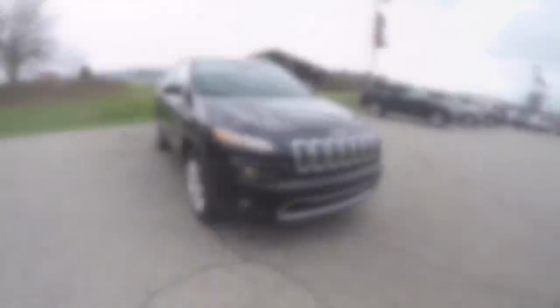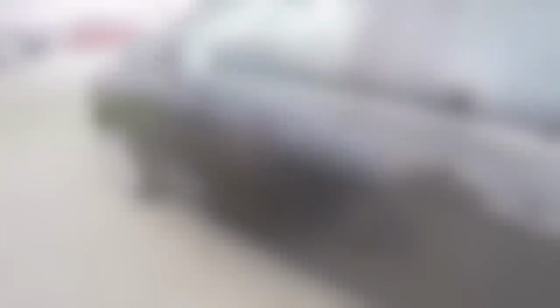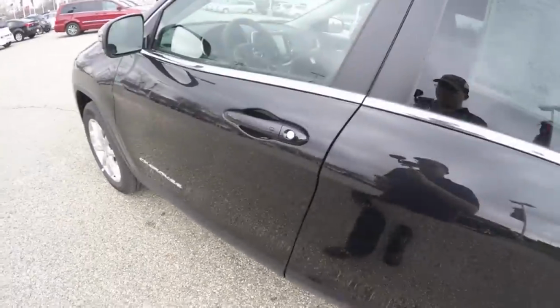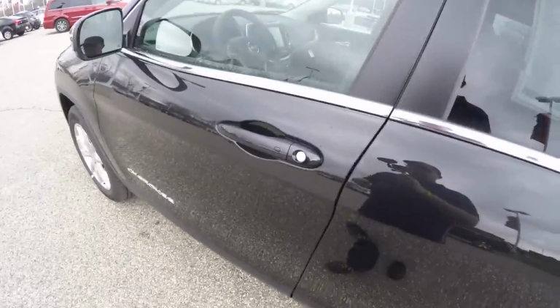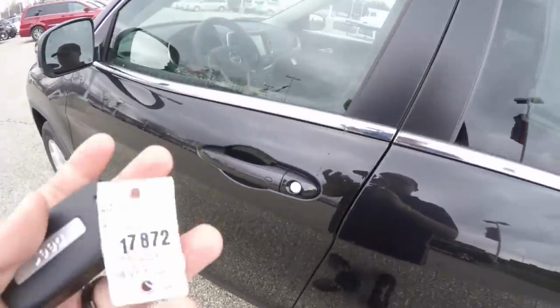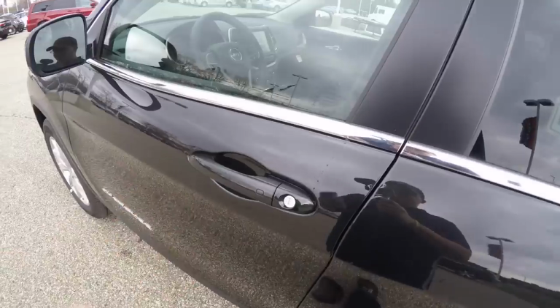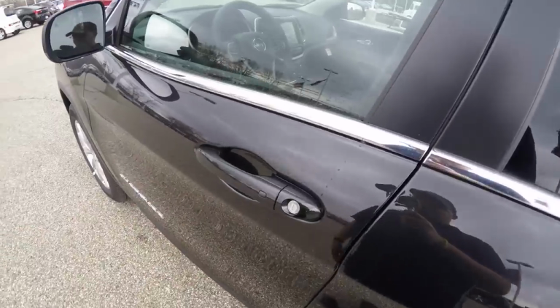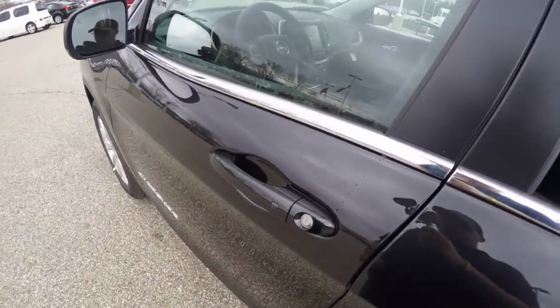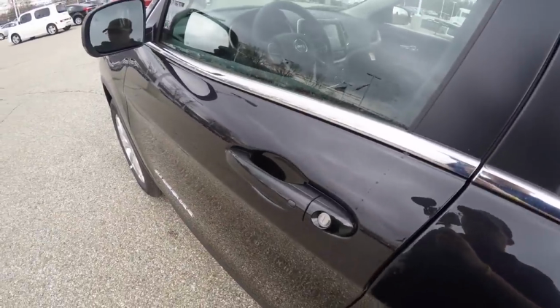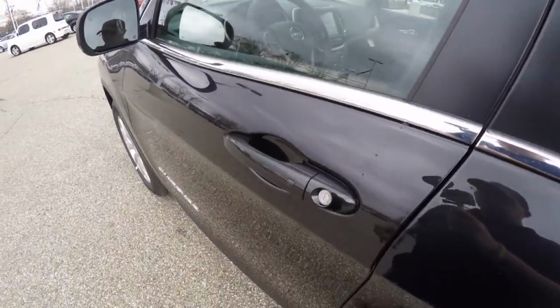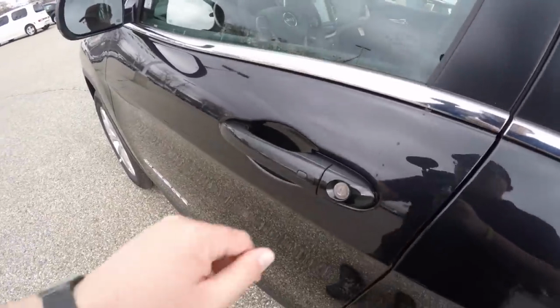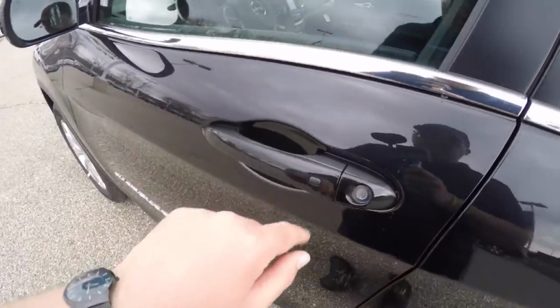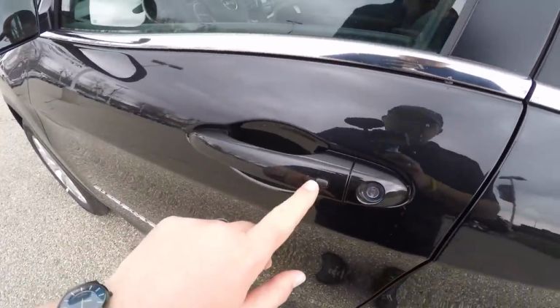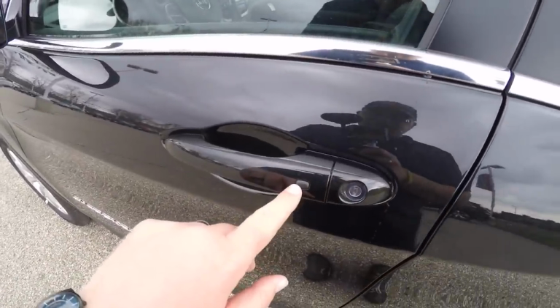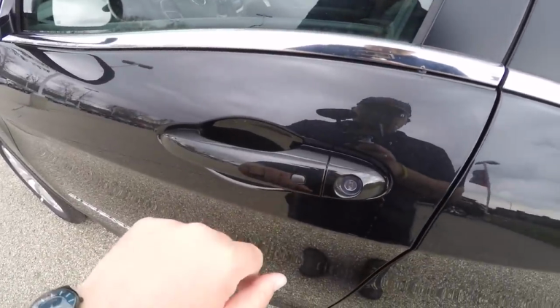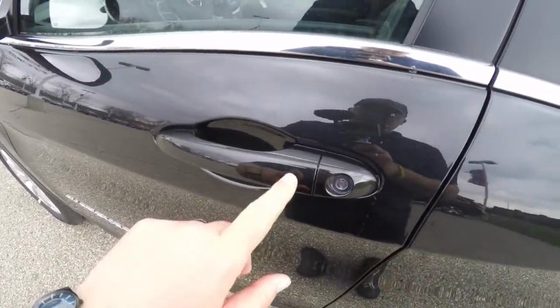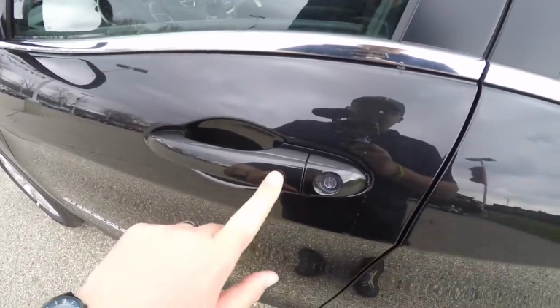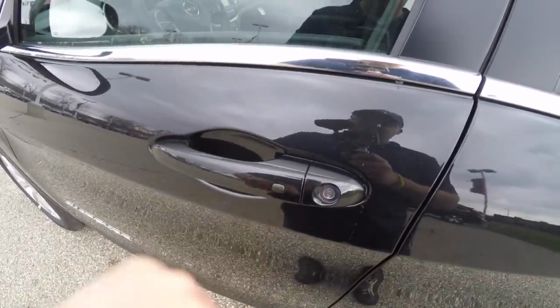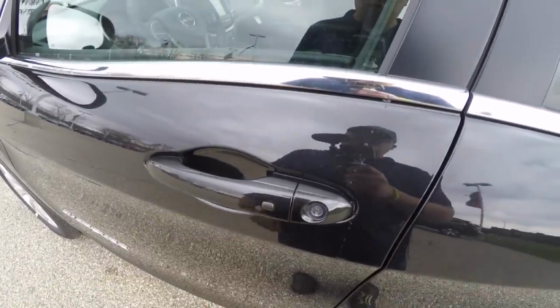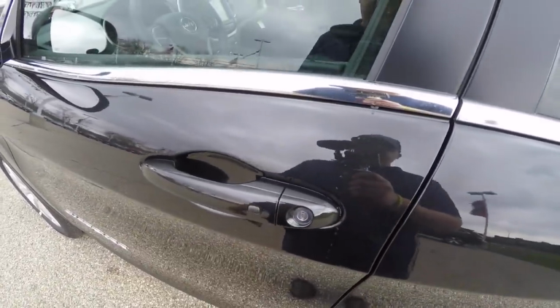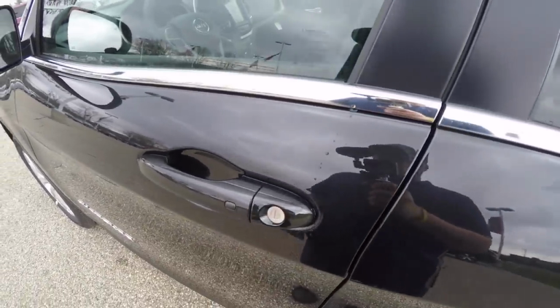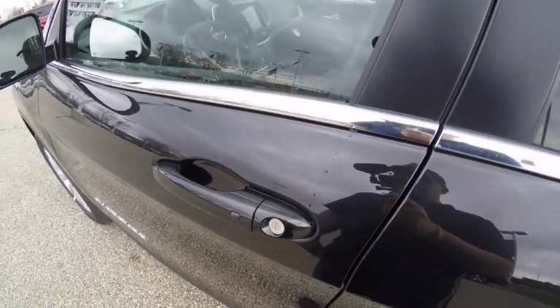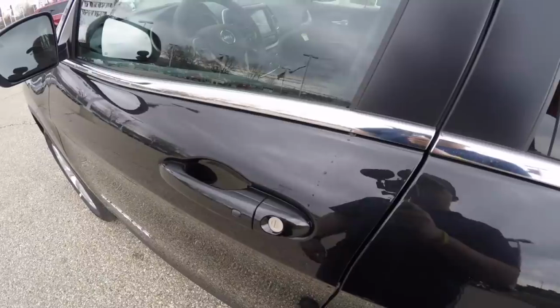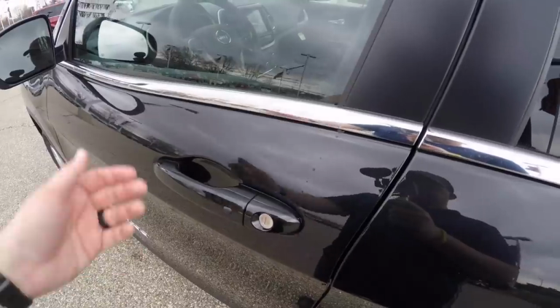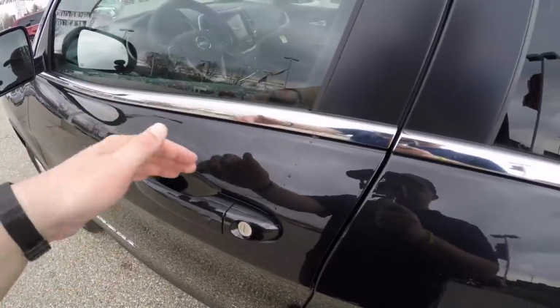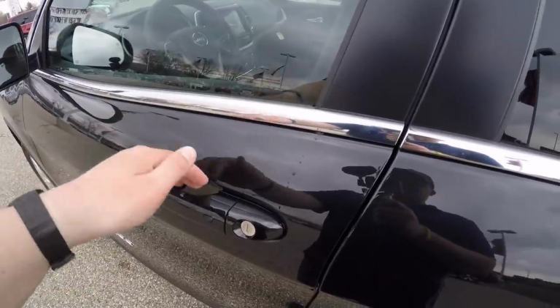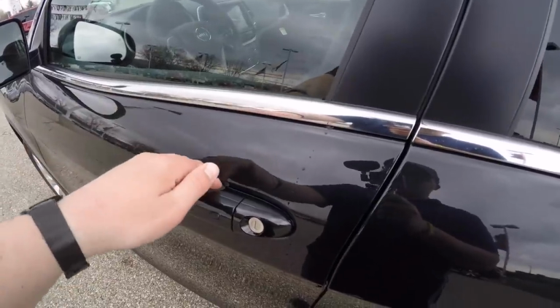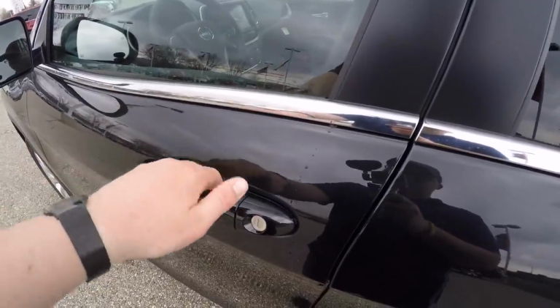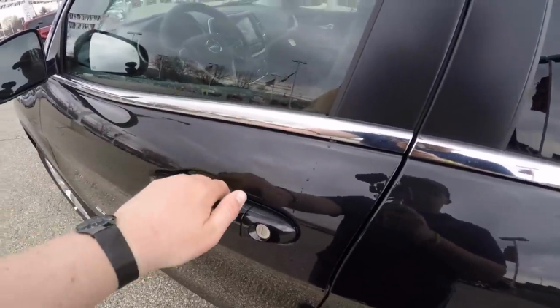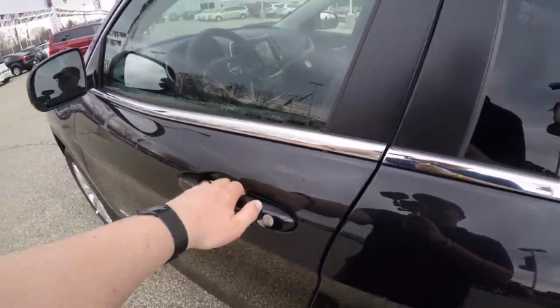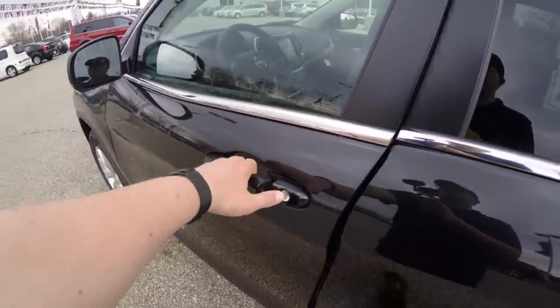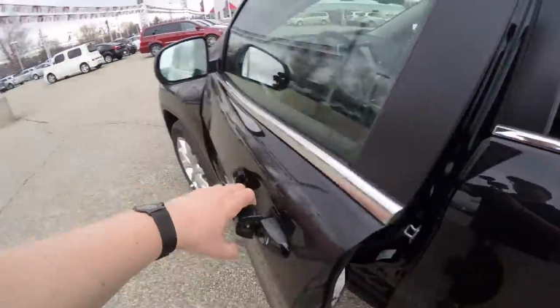To activate the keyless entry and go, just keep the key fob in your purse or pocket. To lock the vehicle, locate the little black button on the door handle — the horn will chirp and the vehicle will lock. To unlock, simply grab the handle as you would open it and the touch sensors will unlock the vehicle.